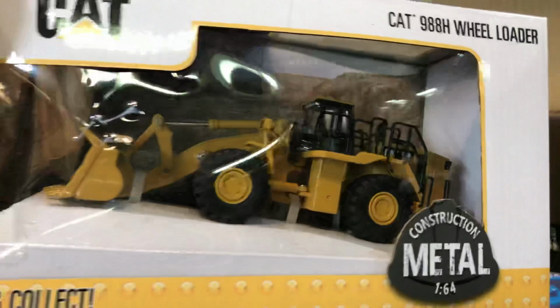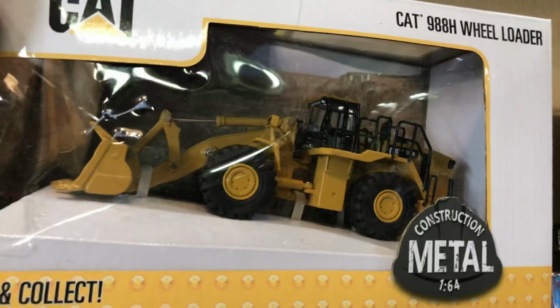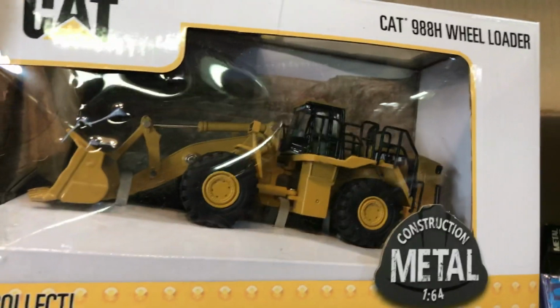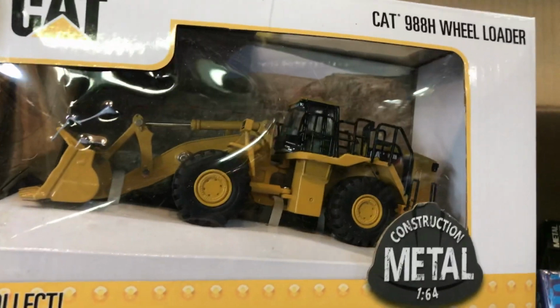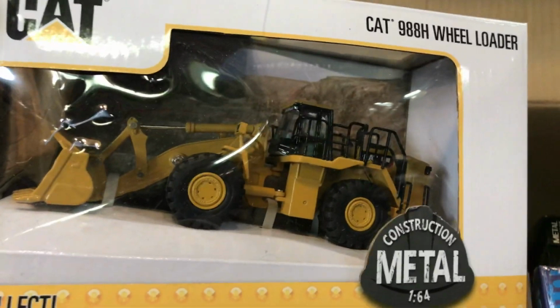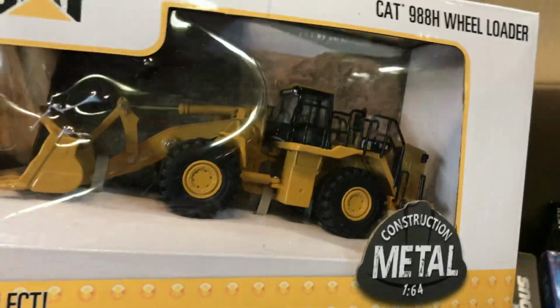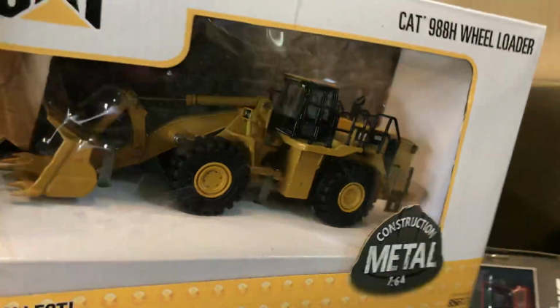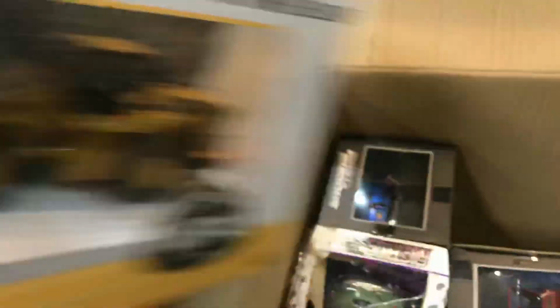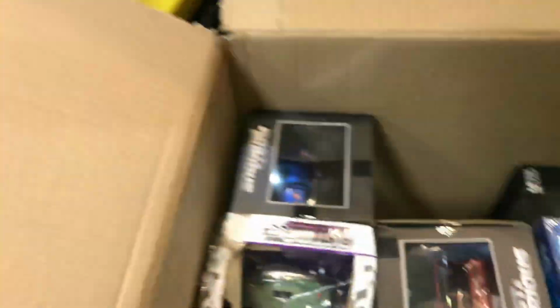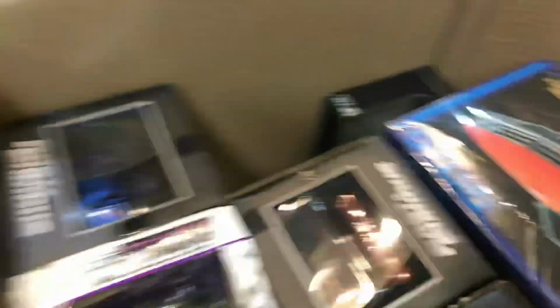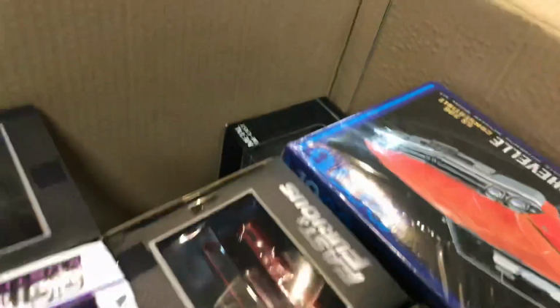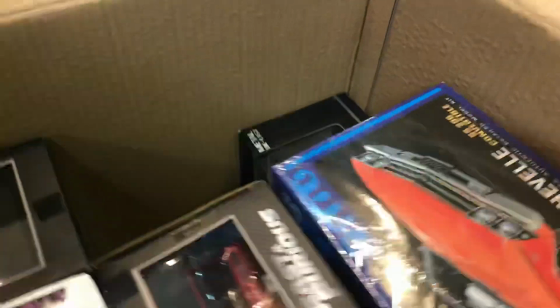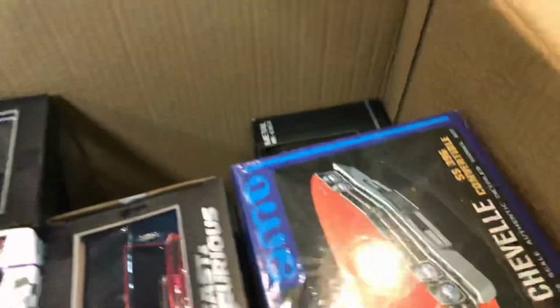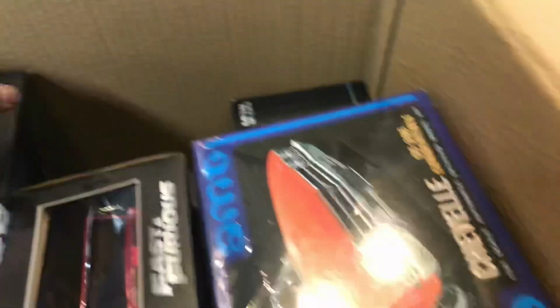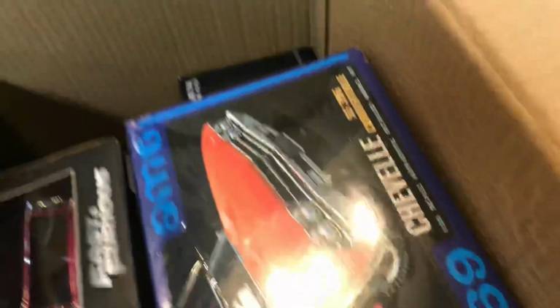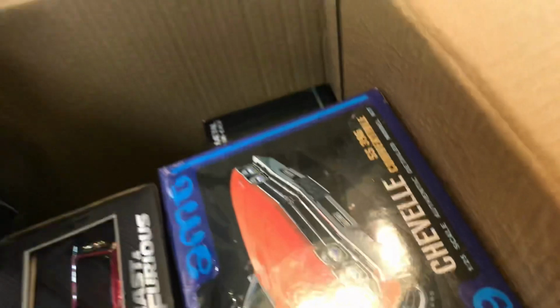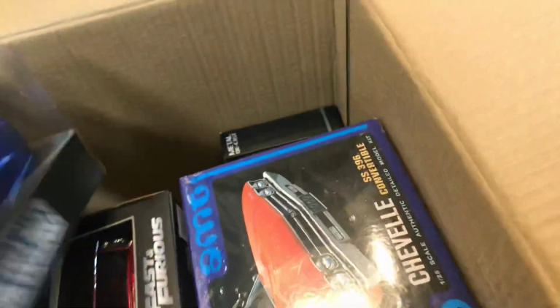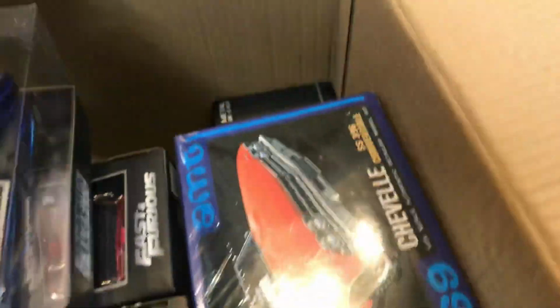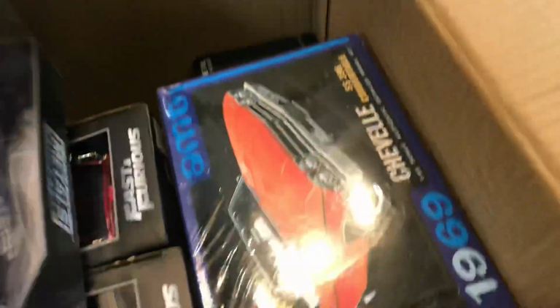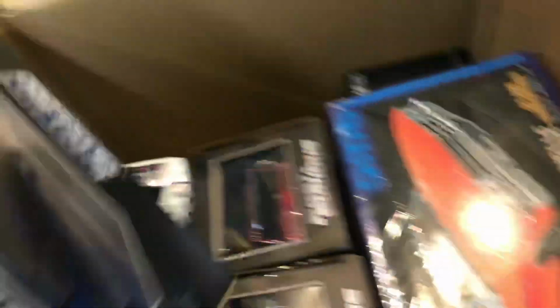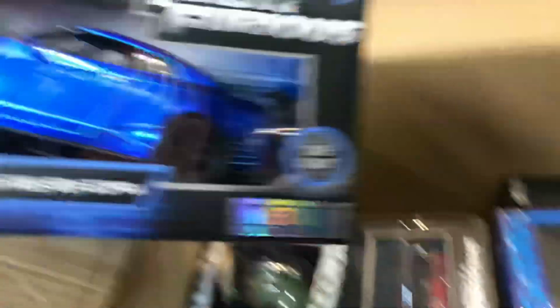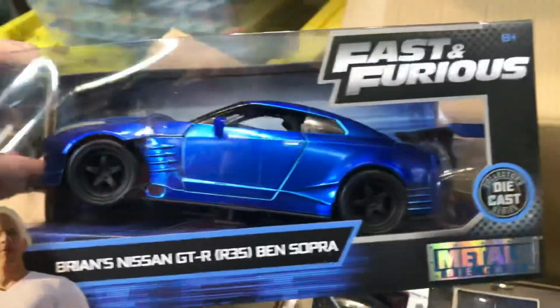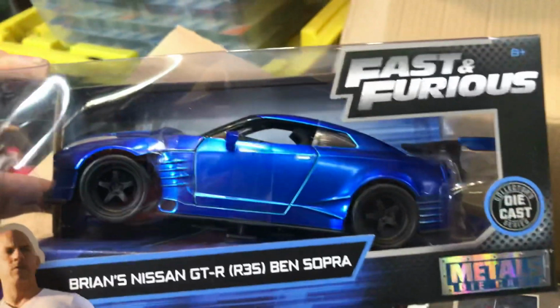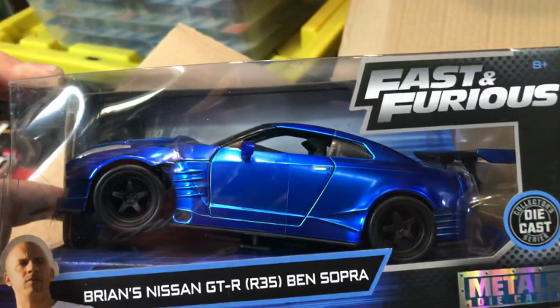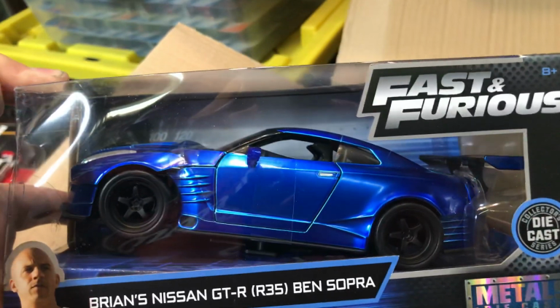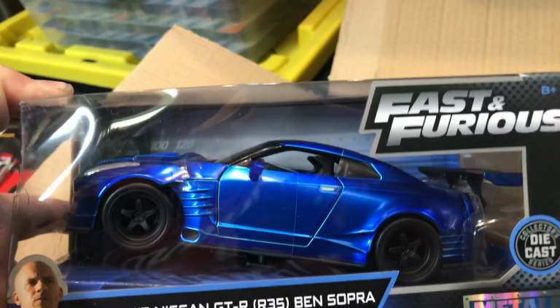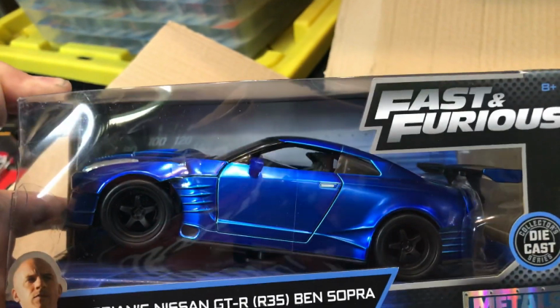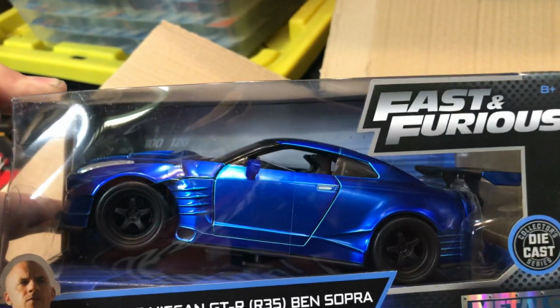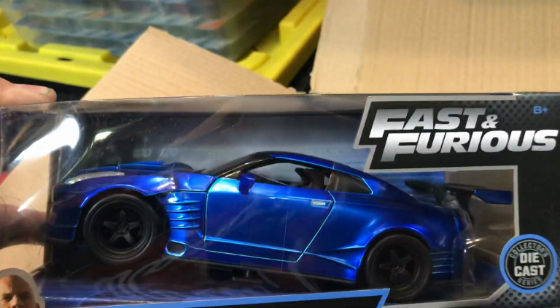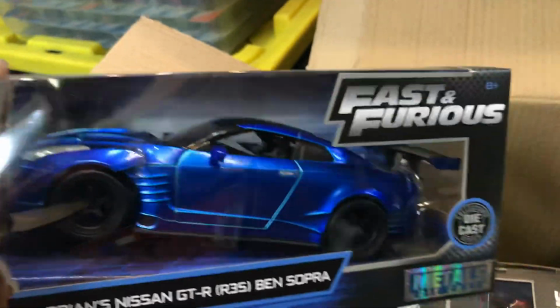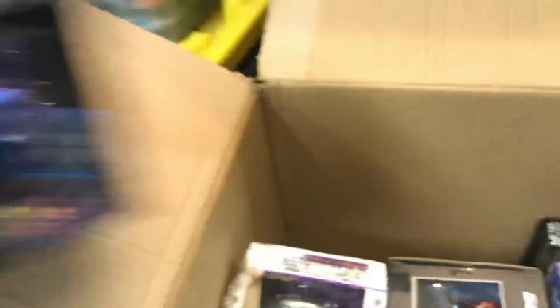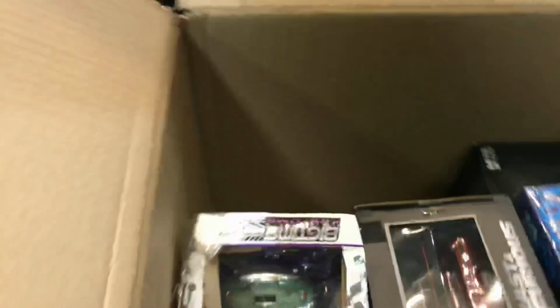That's a nice one — Cat wheel loader. All the guys will do construction. Fast and Furious Nissan GTR R35, Ben Sopra. Not bad.